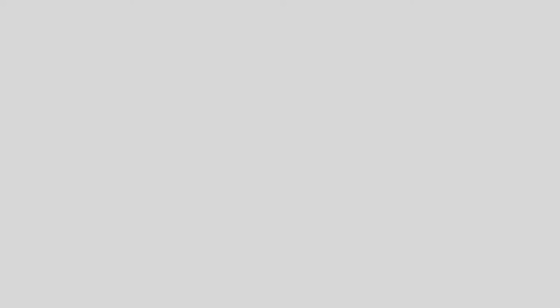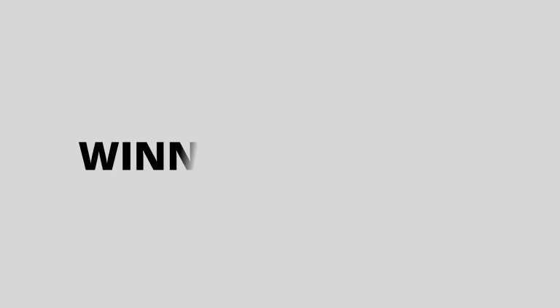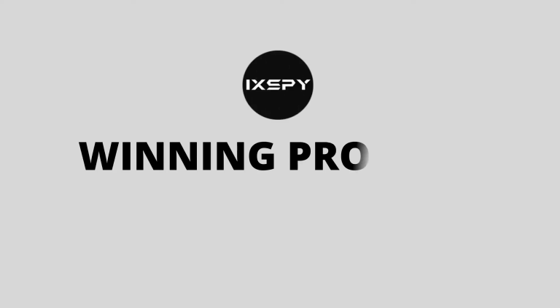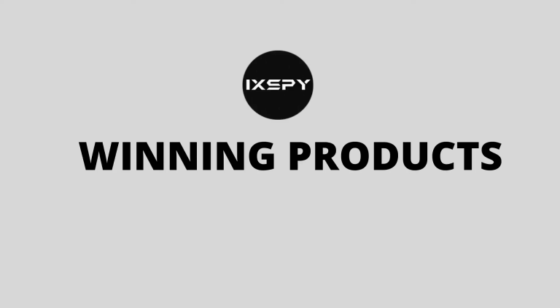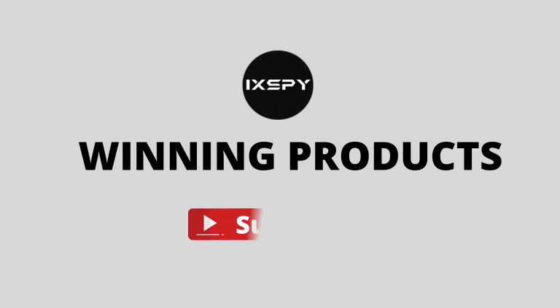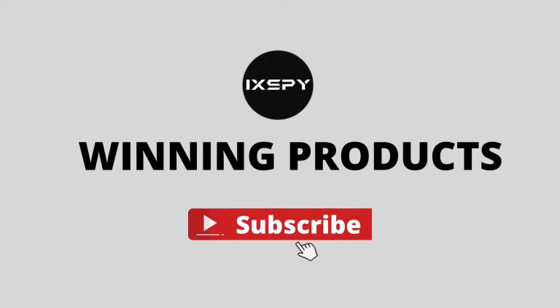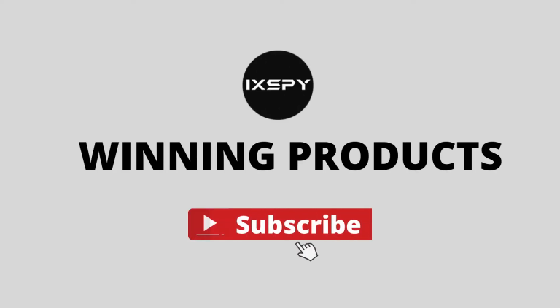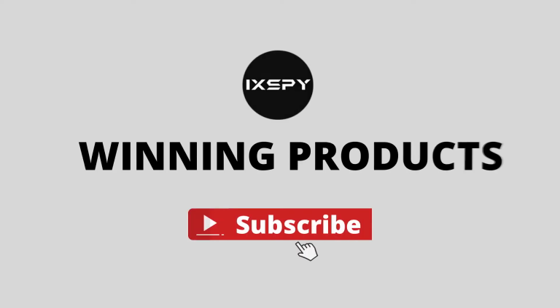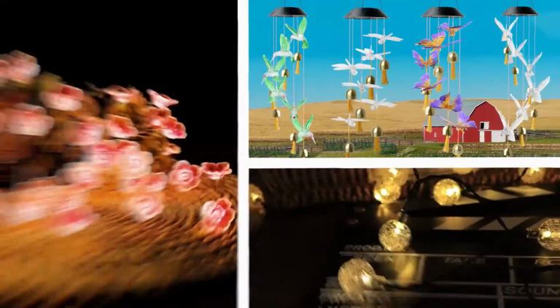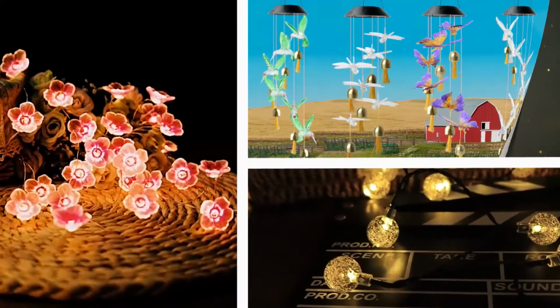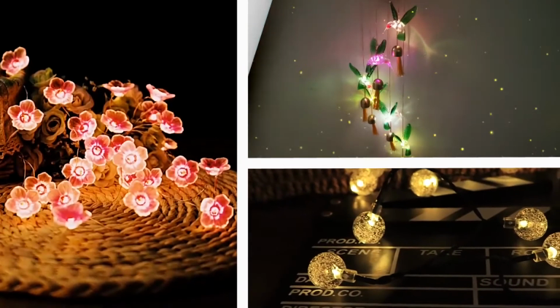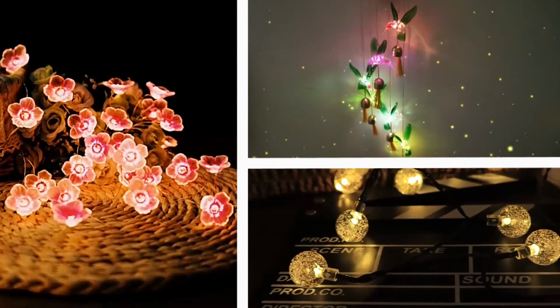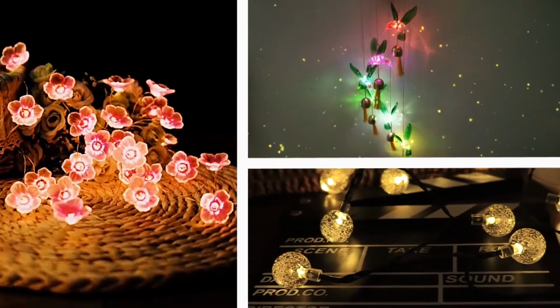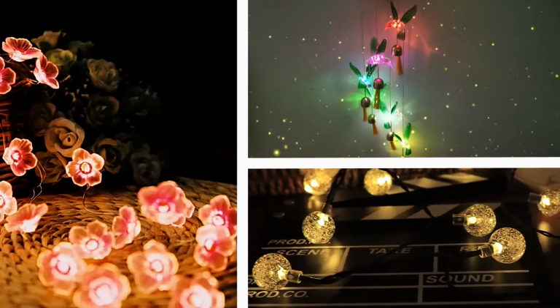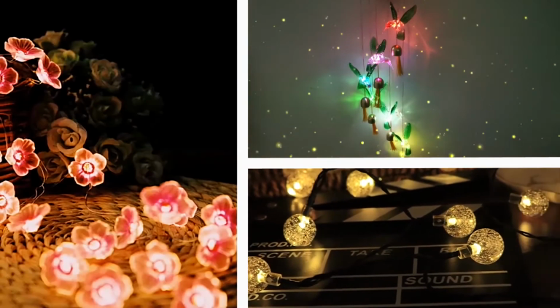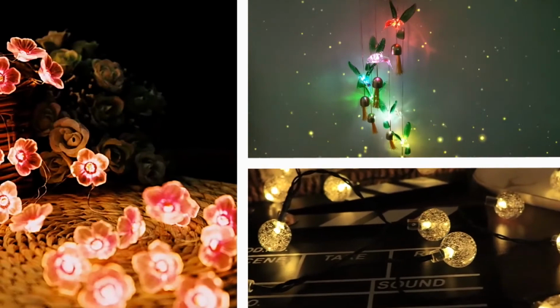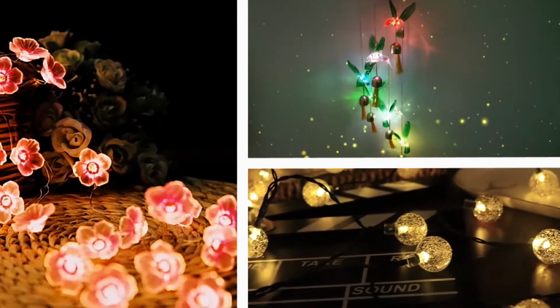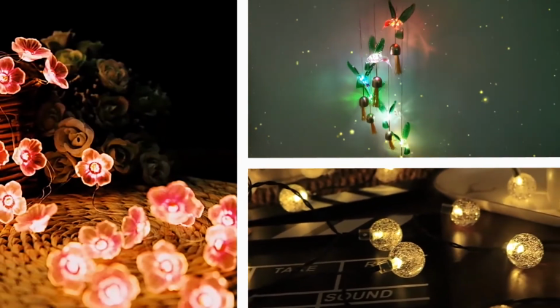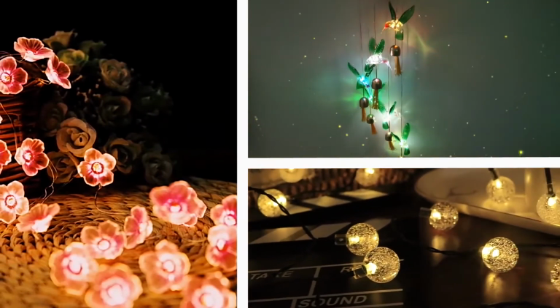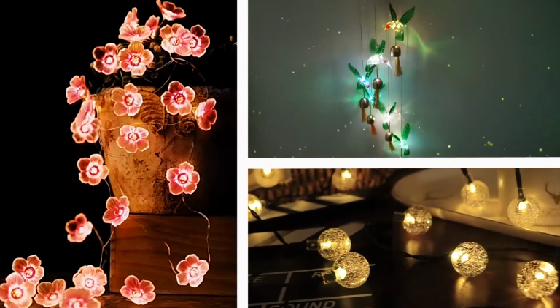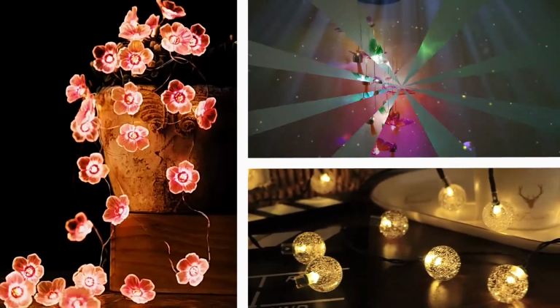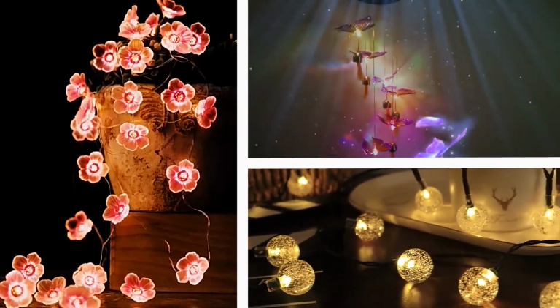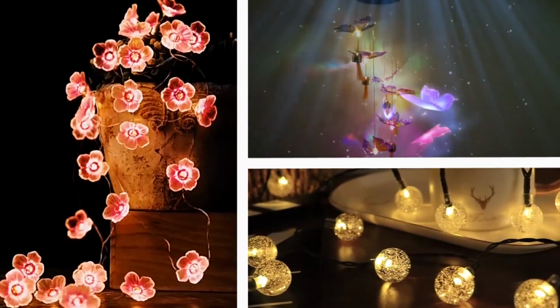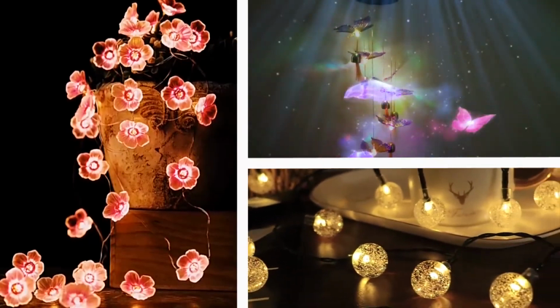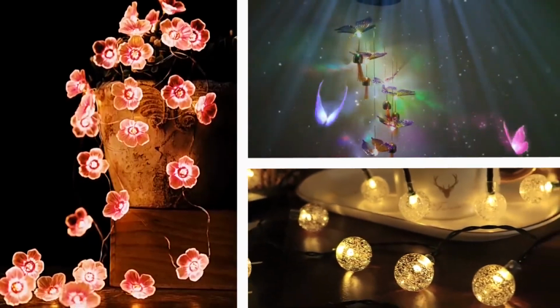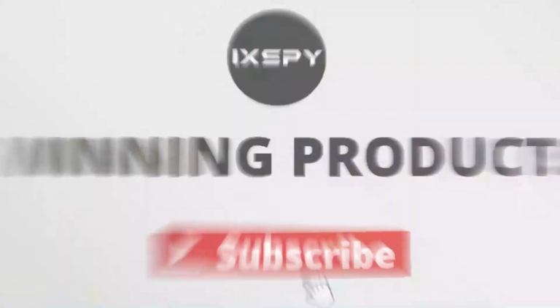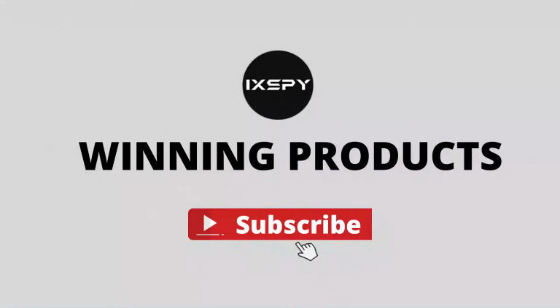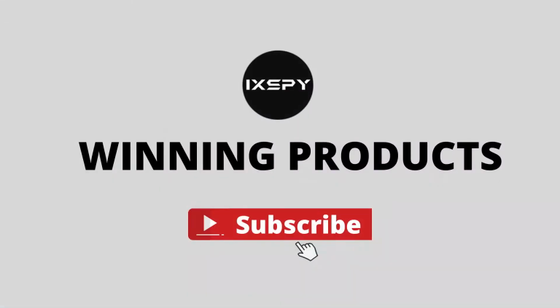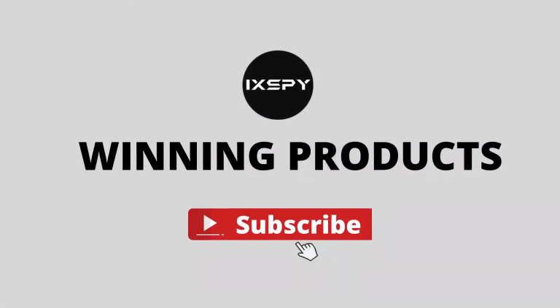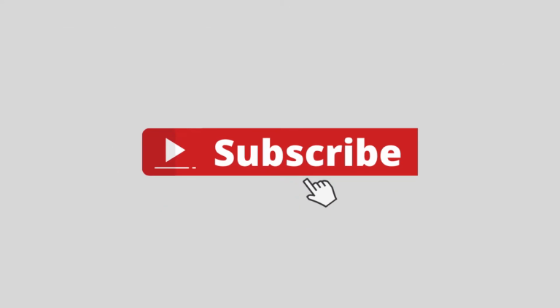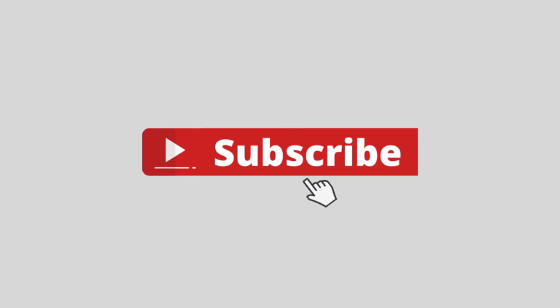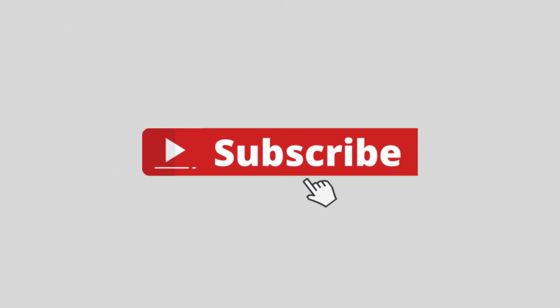Hello, dear friends. This is Winning Products. We search for winning products from AliExpress and share with you. All the links of products are shown in the description below. Subscribe to the channel for more winning products.